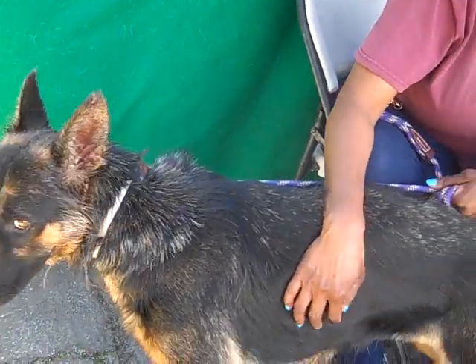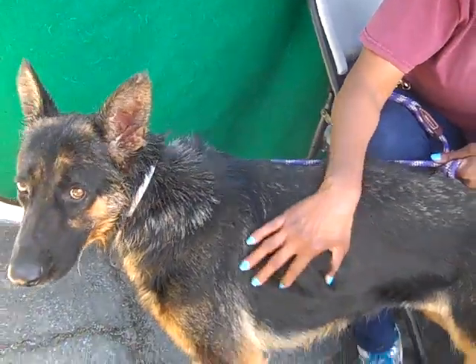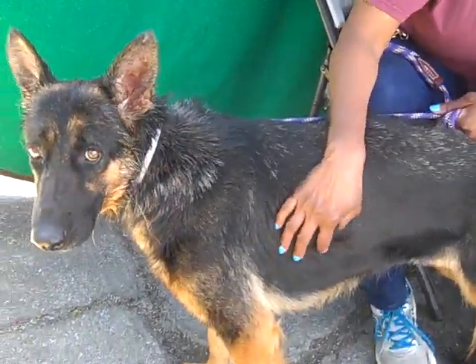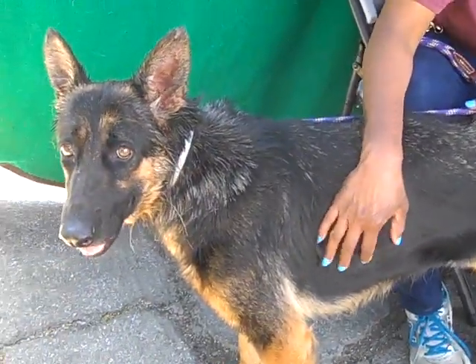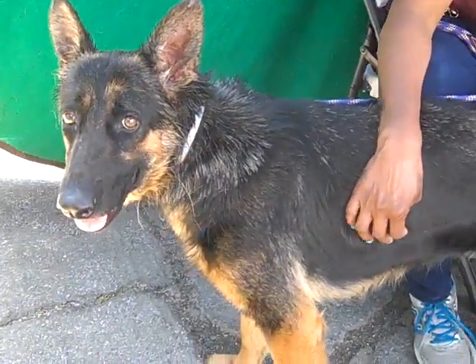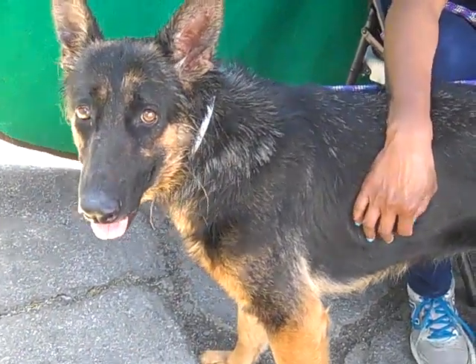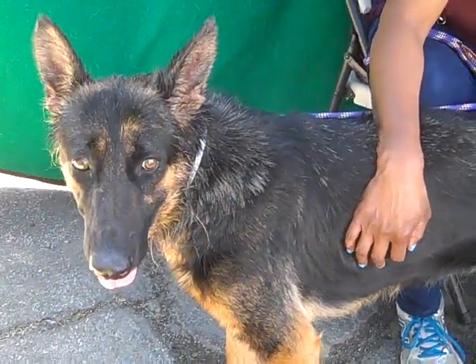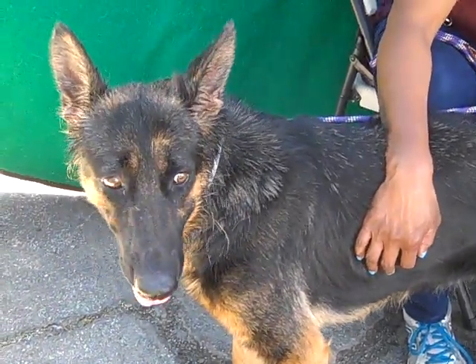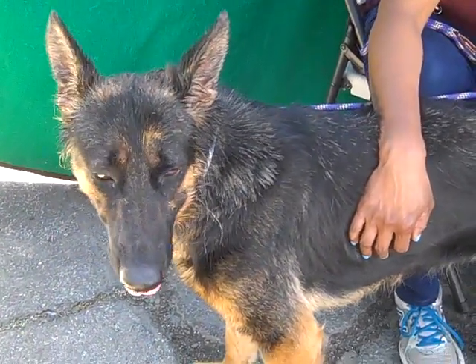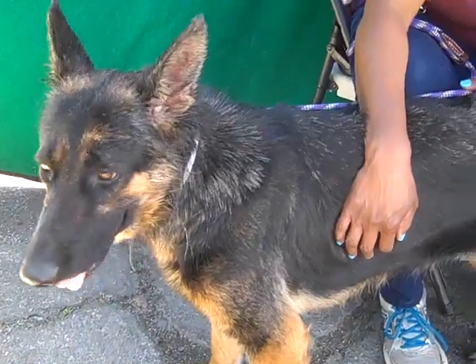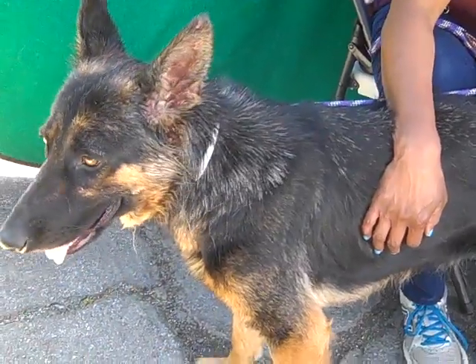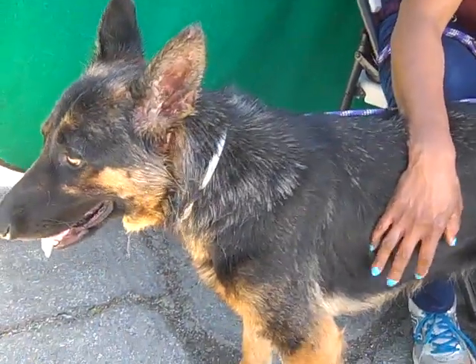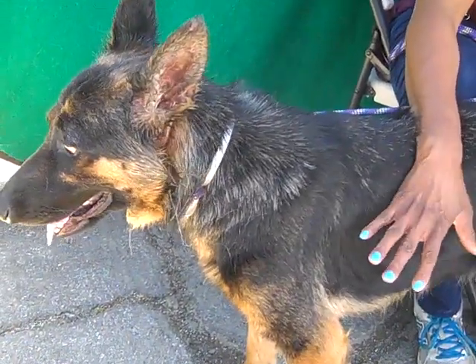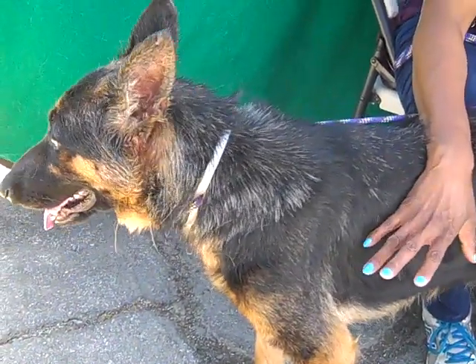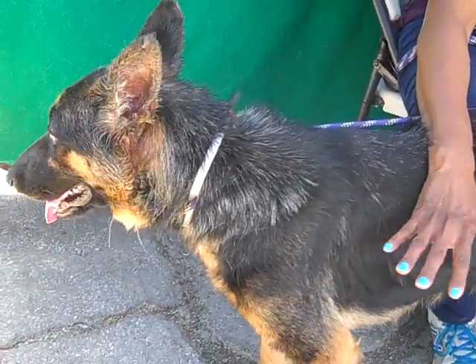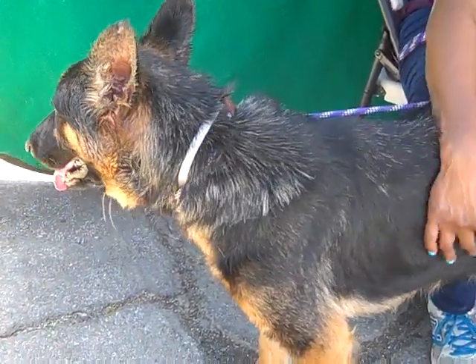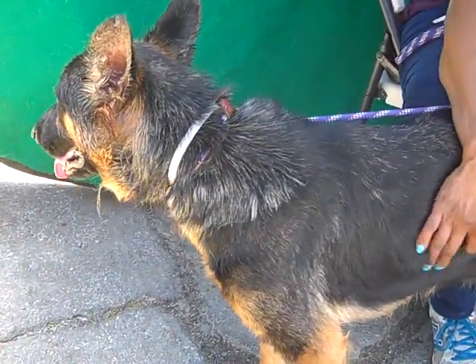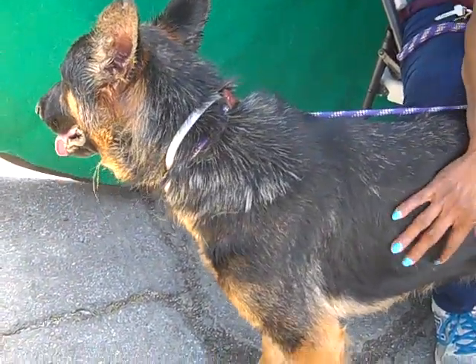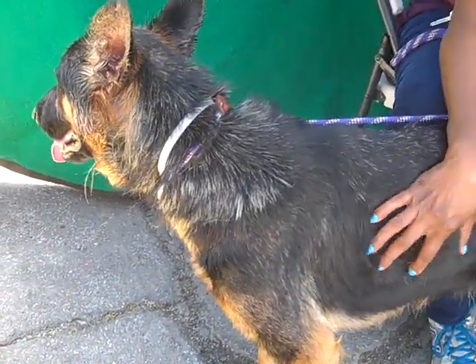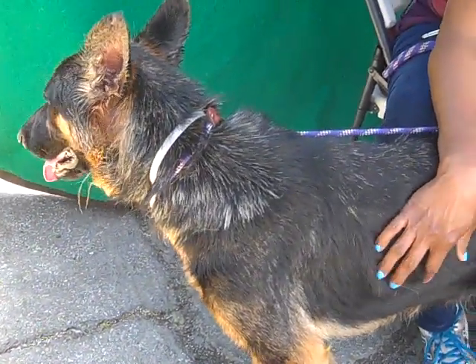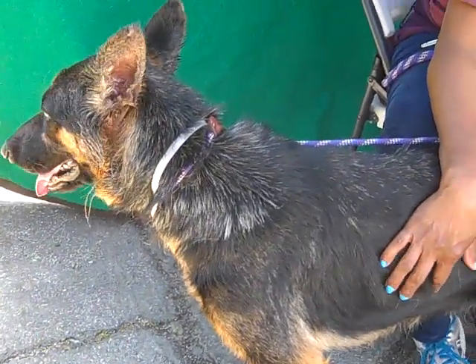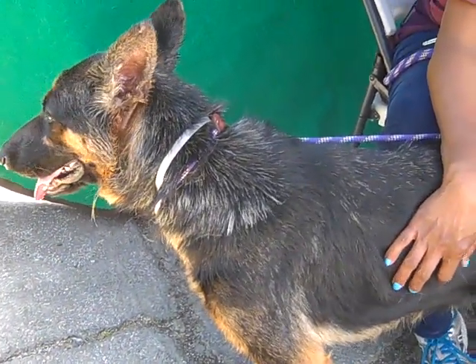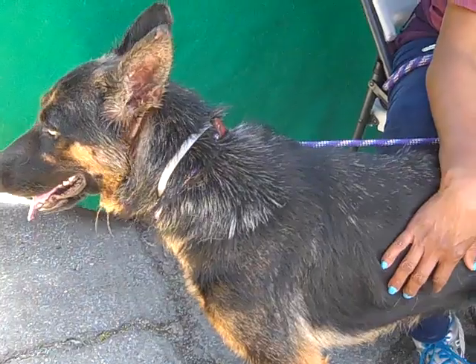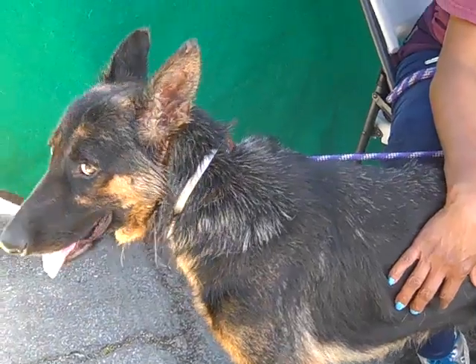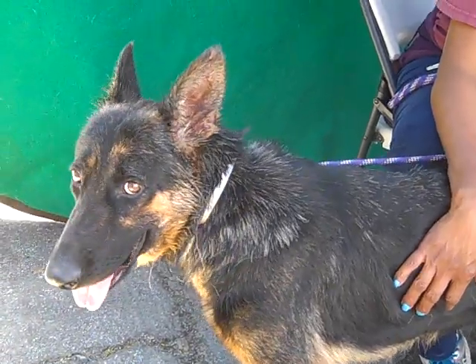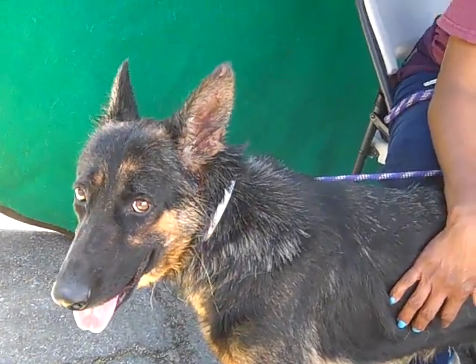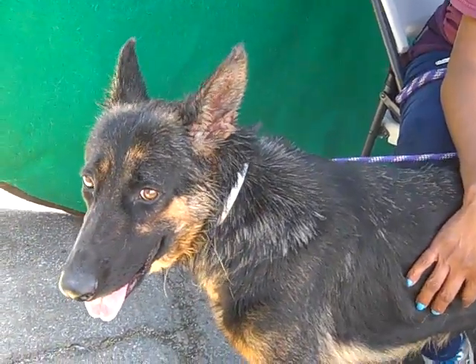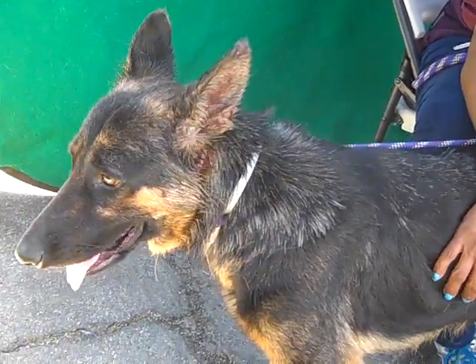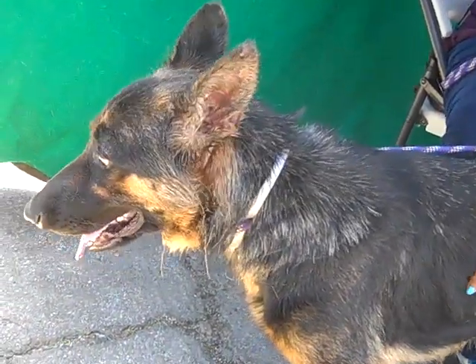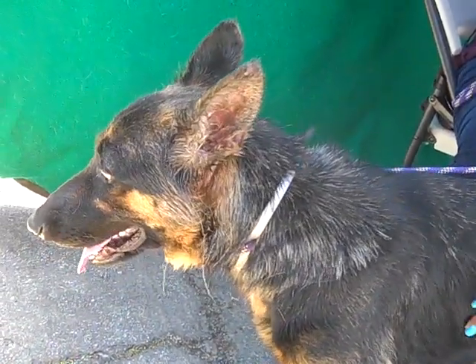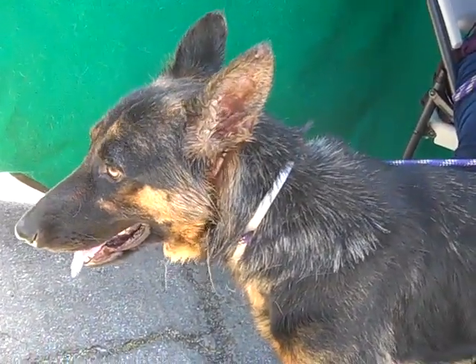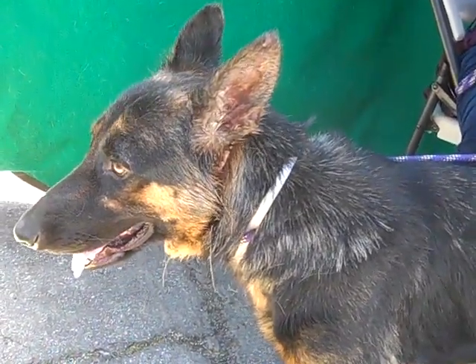Does she do okay on a leash? So she's been on a leash before? She knows what a leash is, but she's still a little timid, very tentative. And I saw her standing with the other dog — she was fine. Yeah, she likes other dogs. That's good.